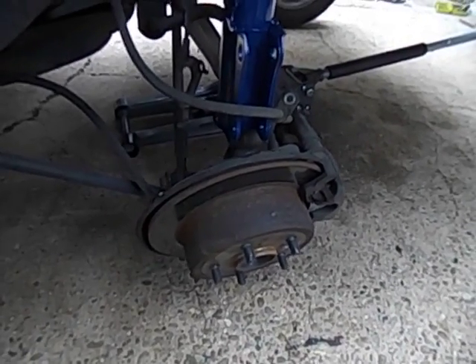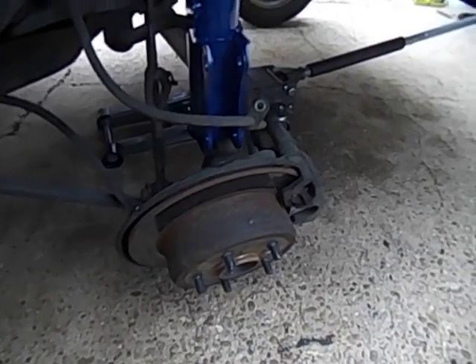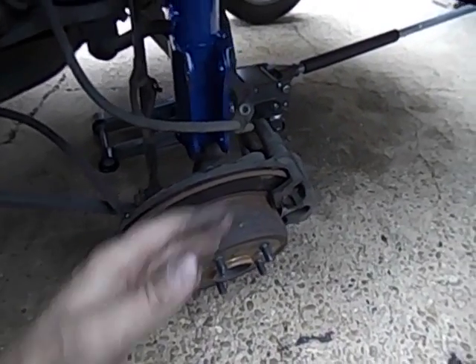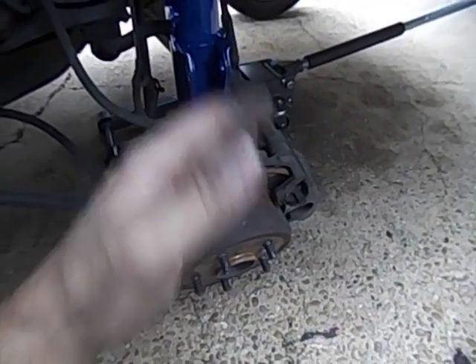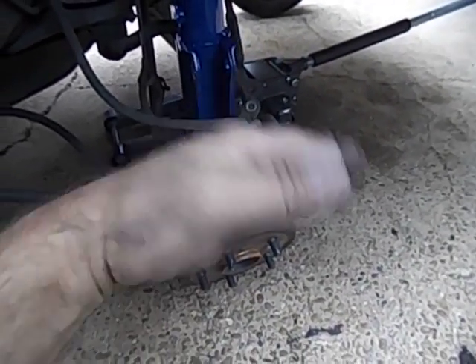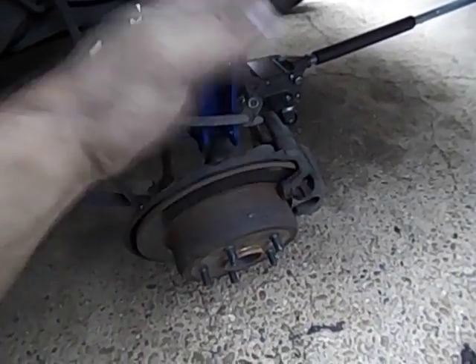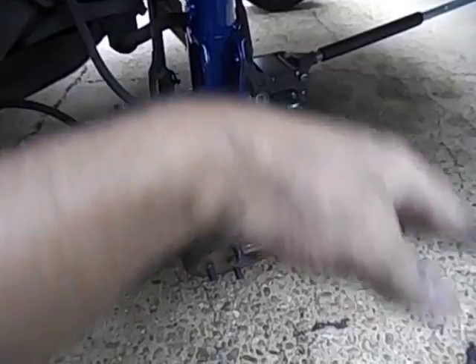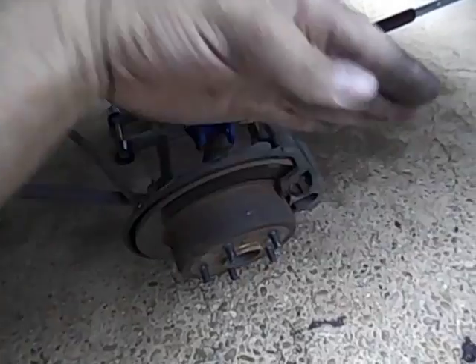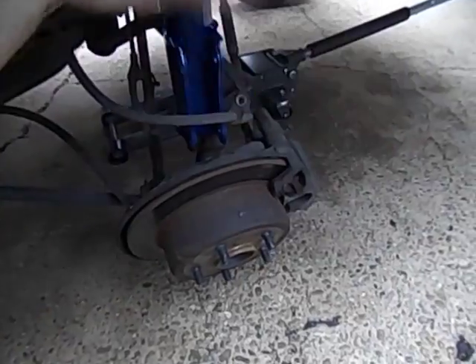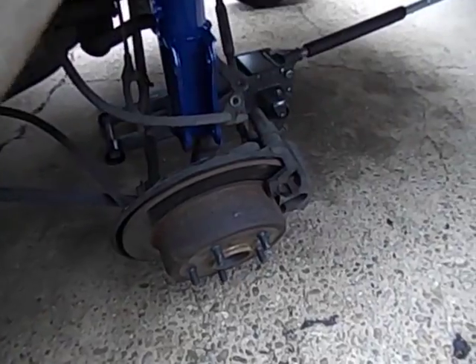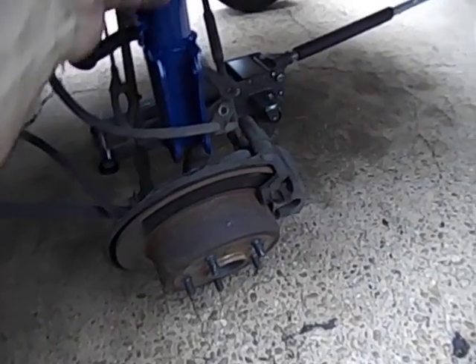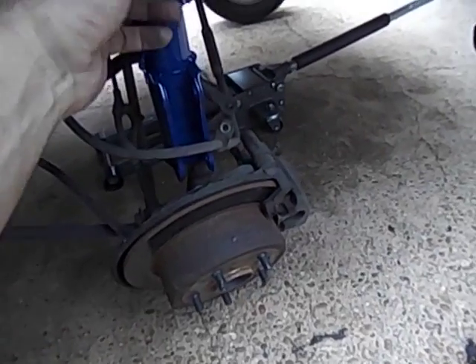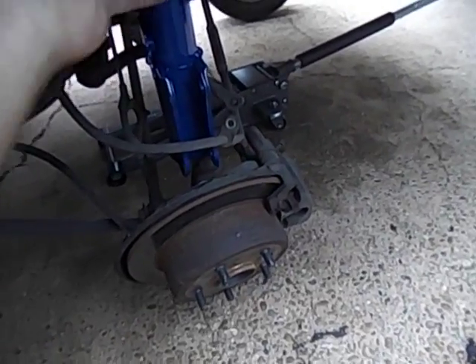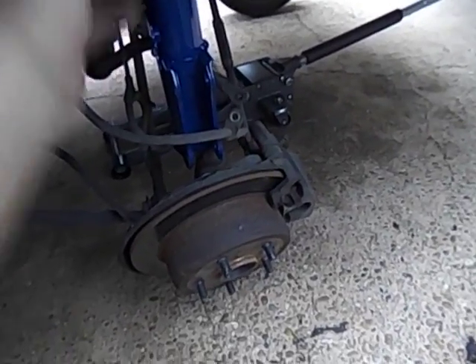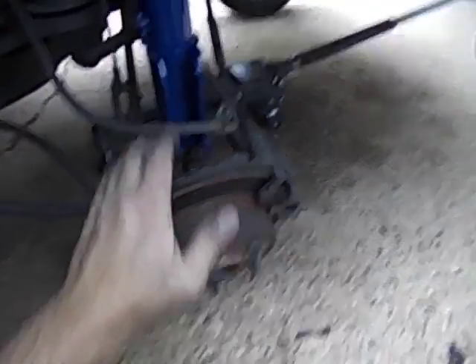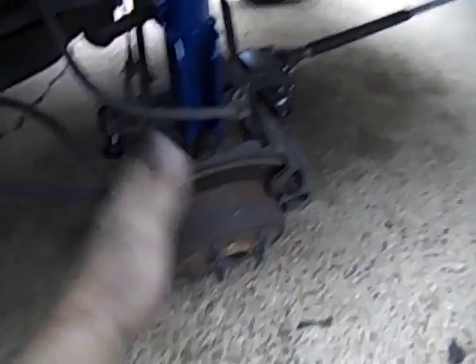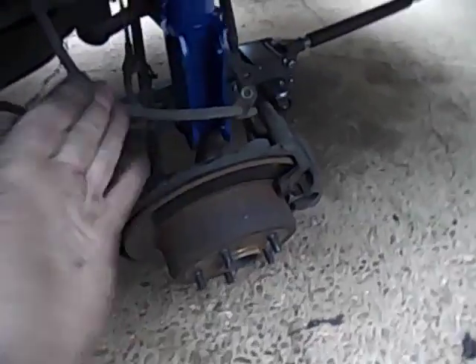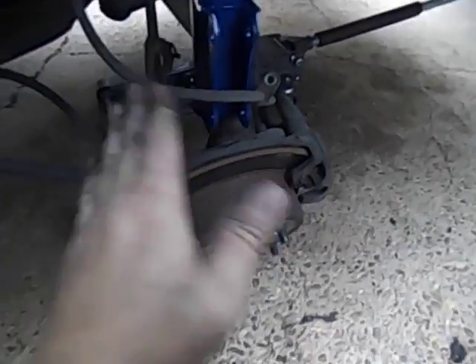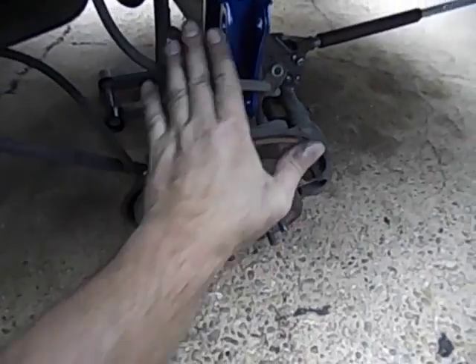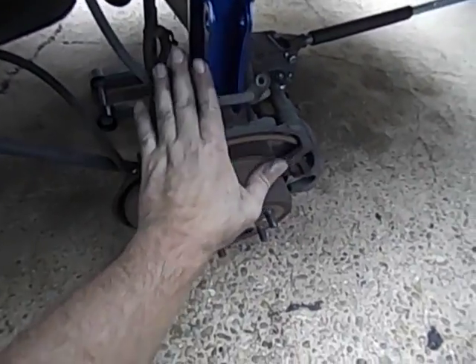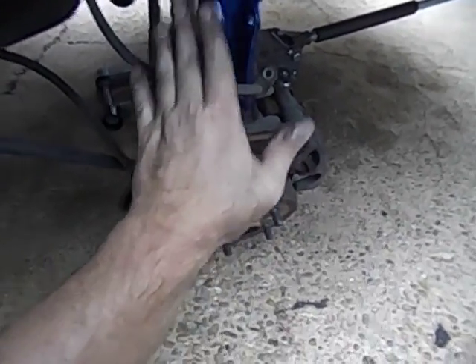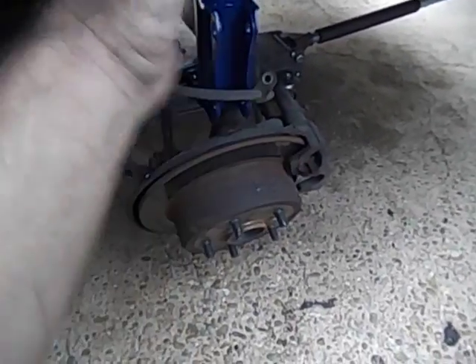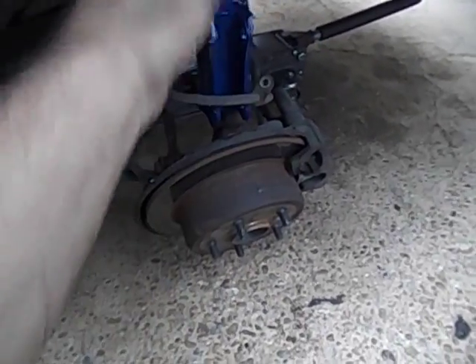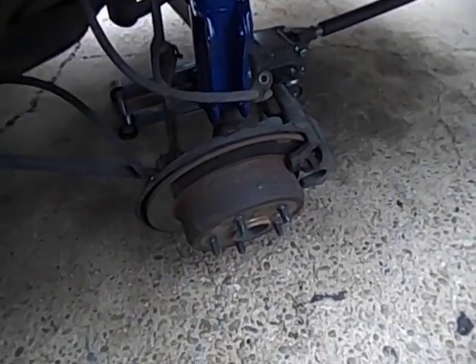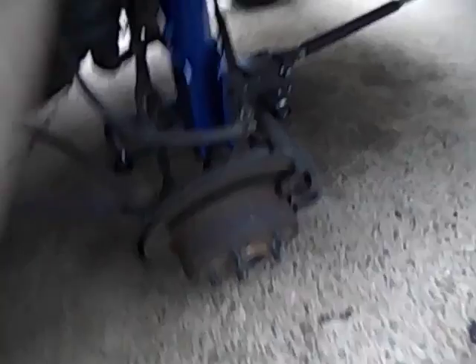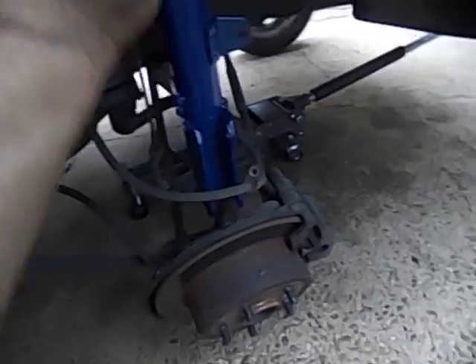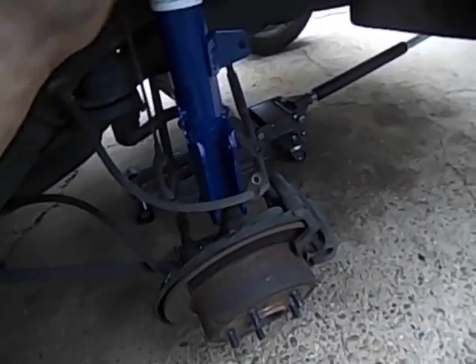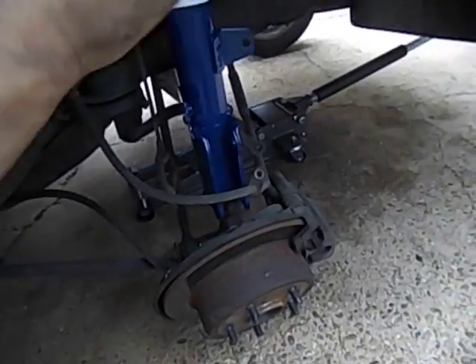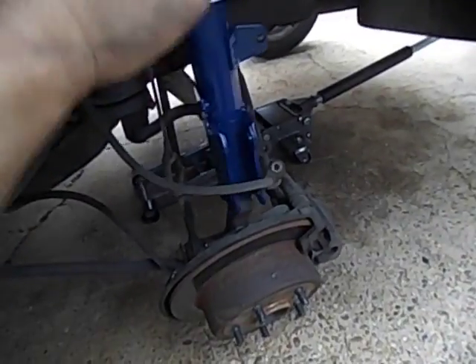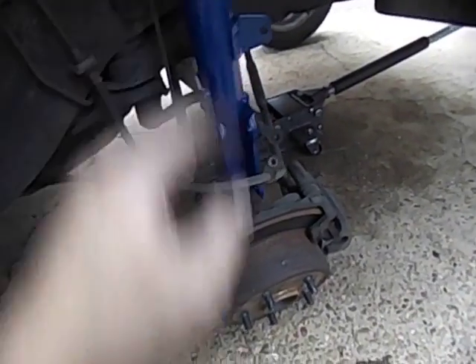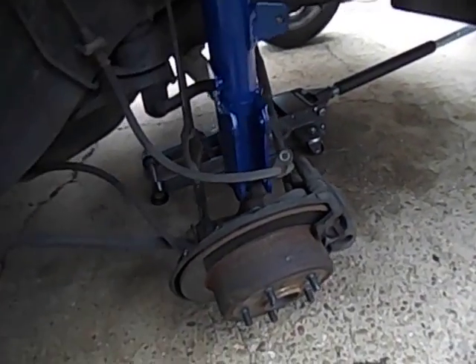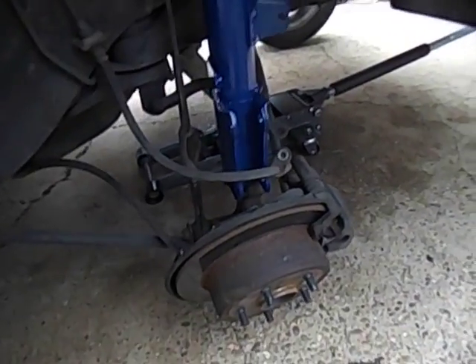After that, I took my hammer and just knocked this around a little bit. You can push this down or whatever, but the strut falls right out.